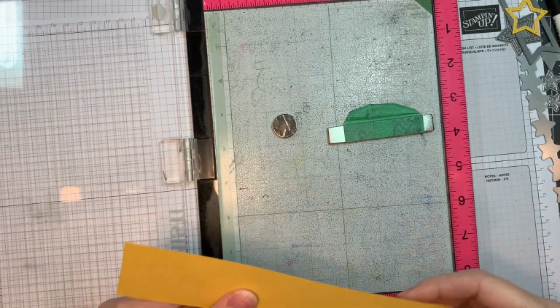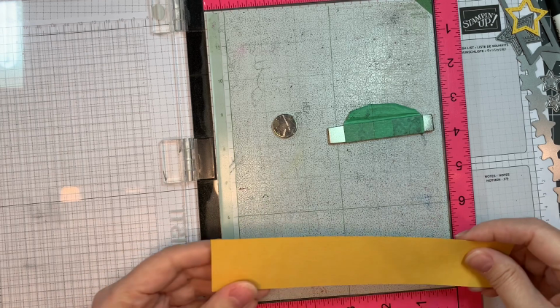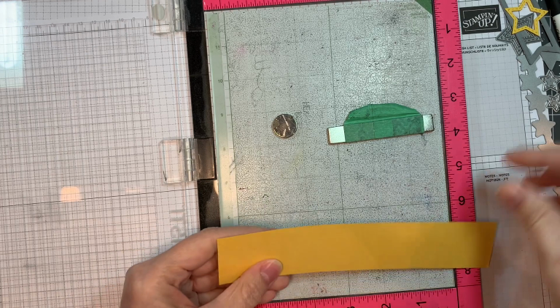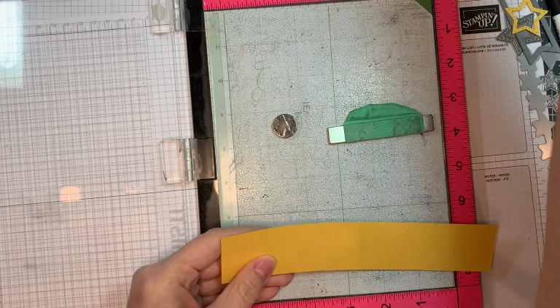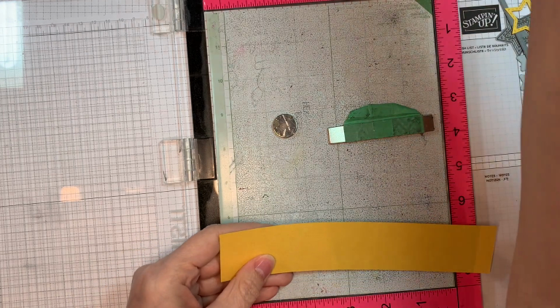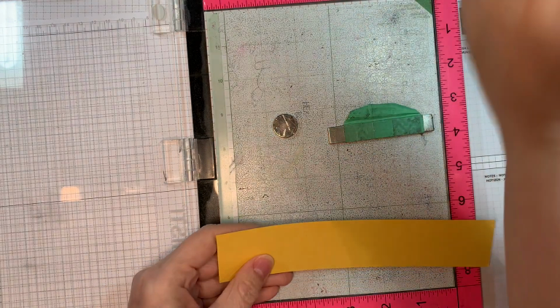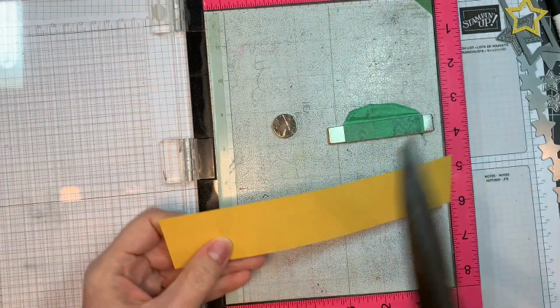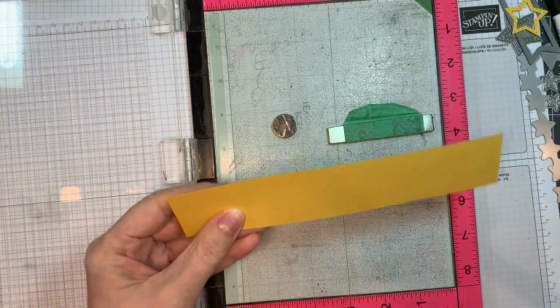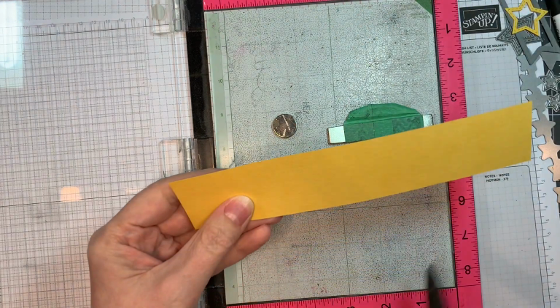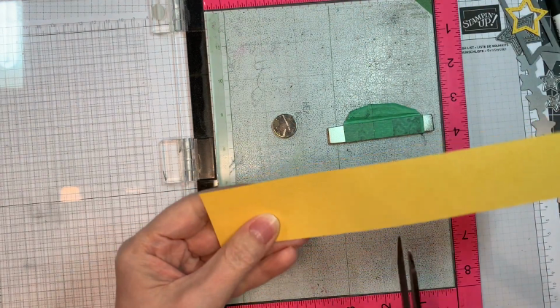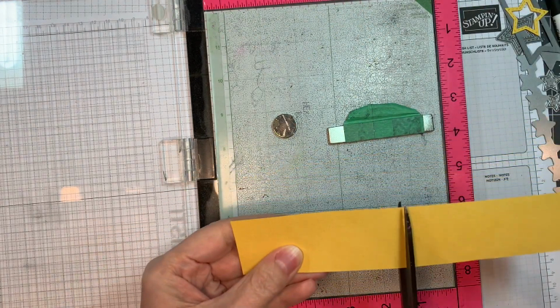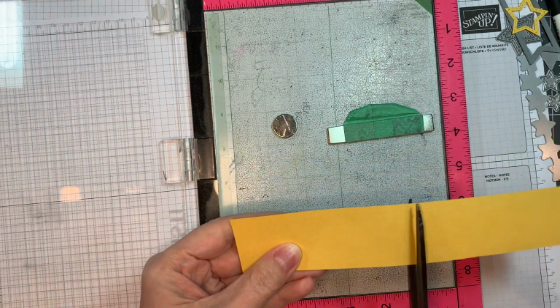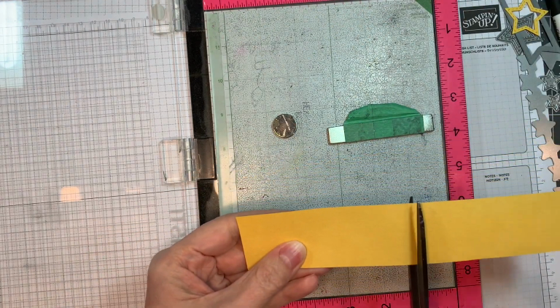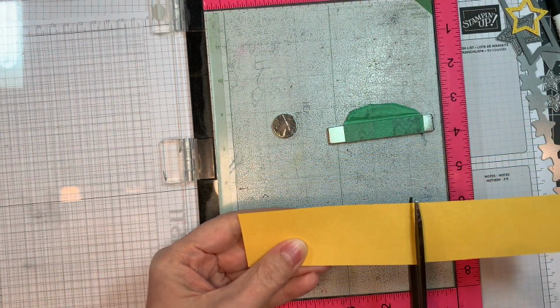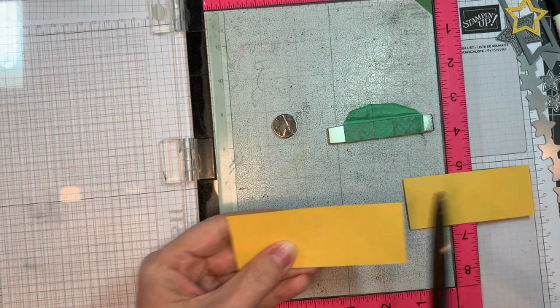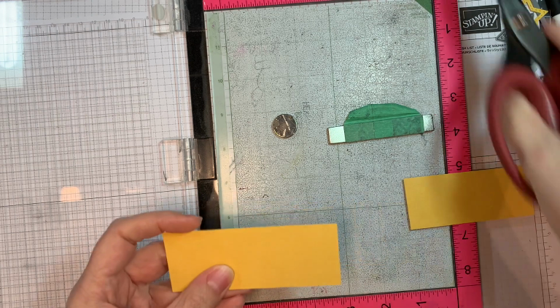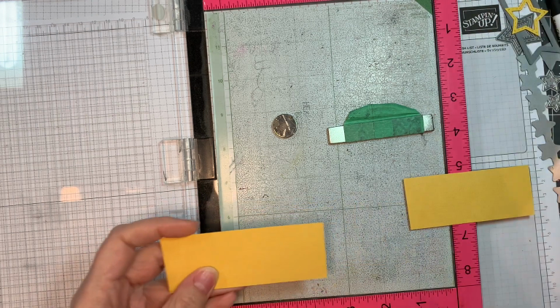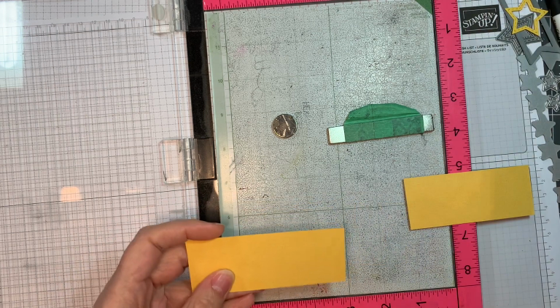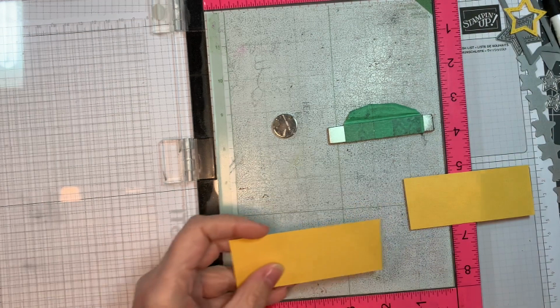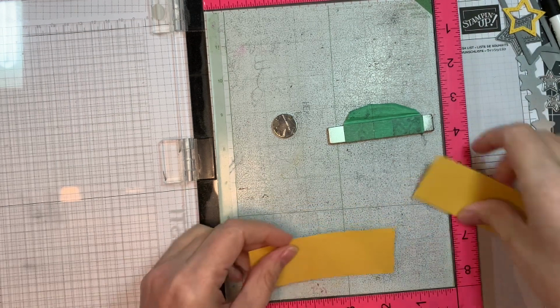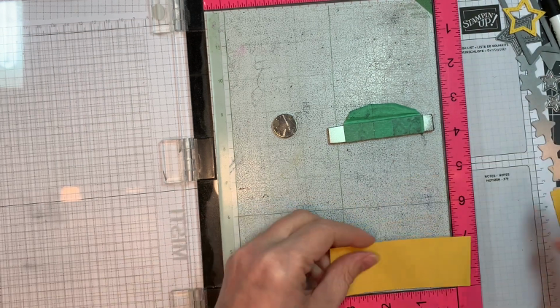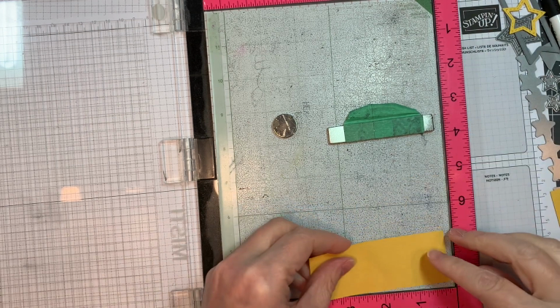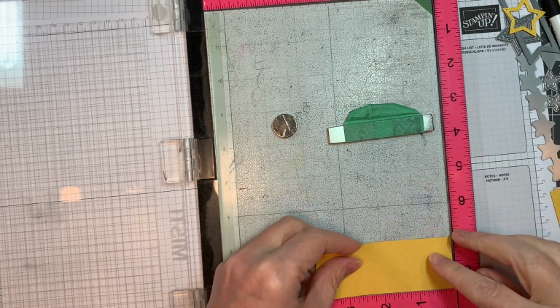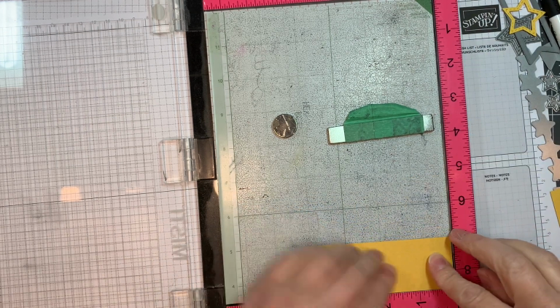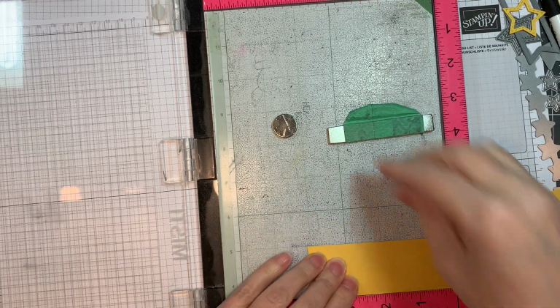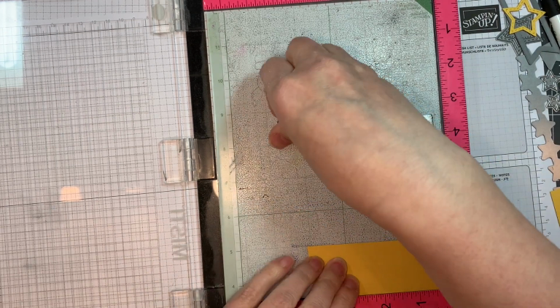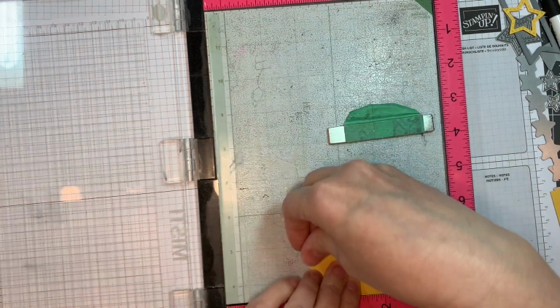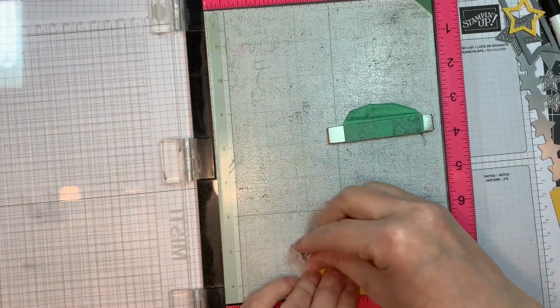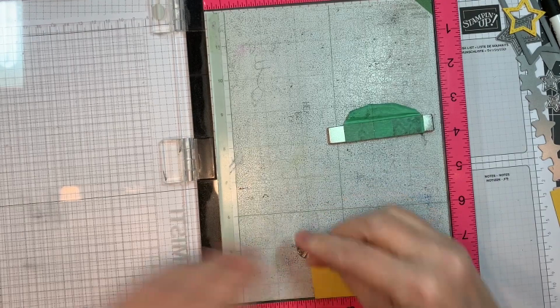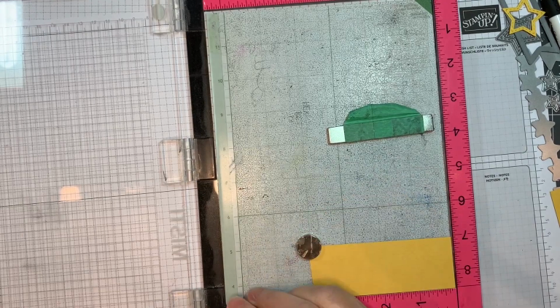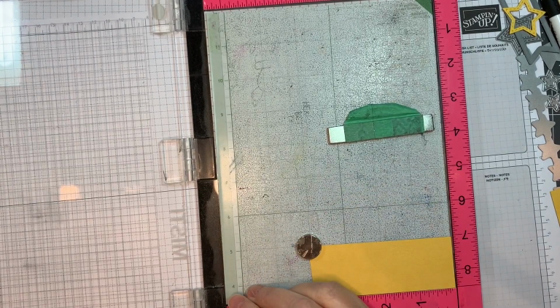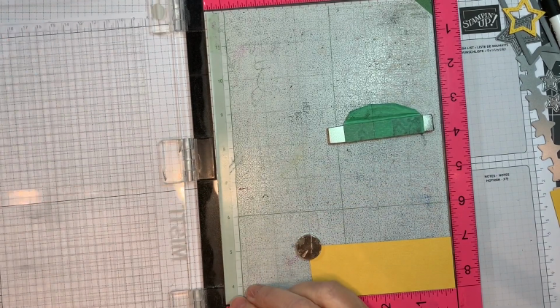This is a piece of American Crafts yellow cardstock and I'm using the back side so it doesn't have the texture. I'm going to be stamping my sentiment on there — it'll say 'Hot dog, it's your birthday.'